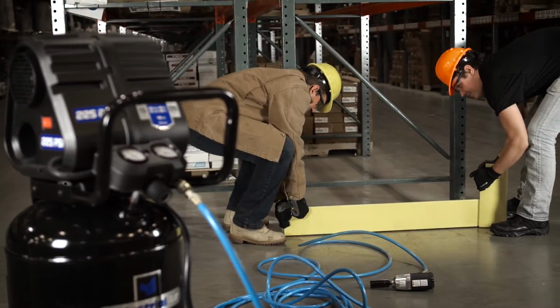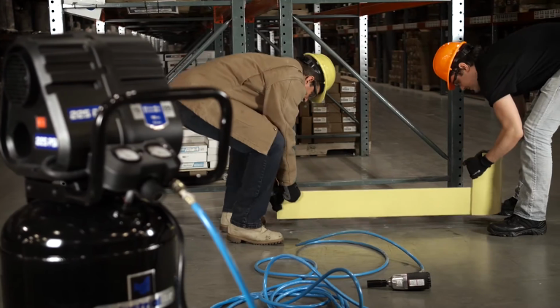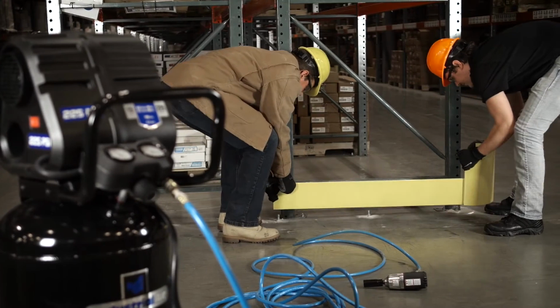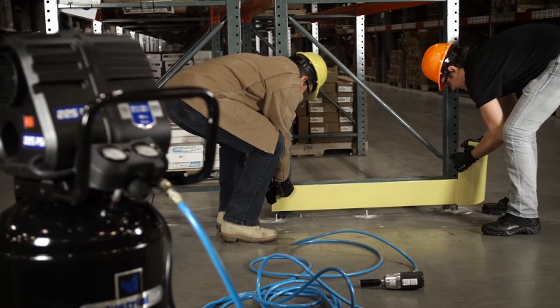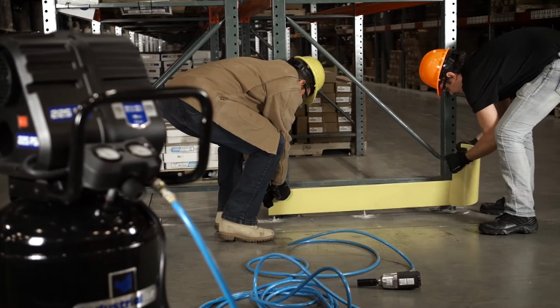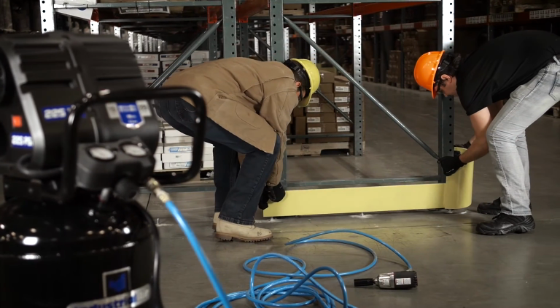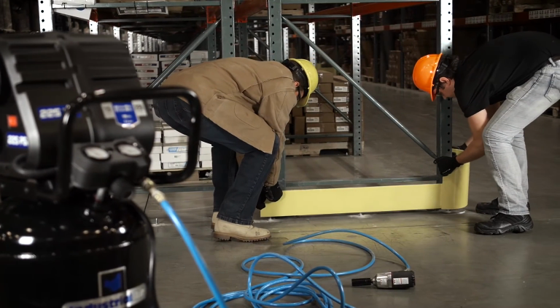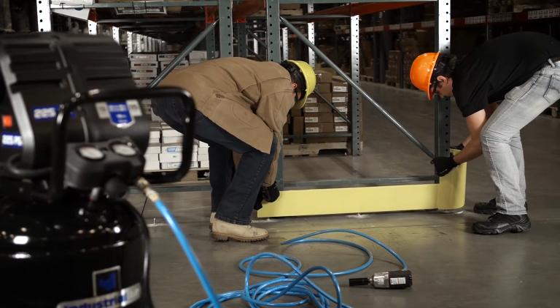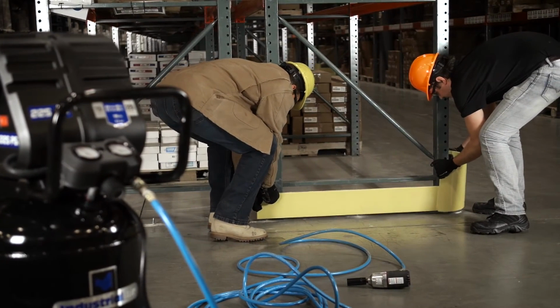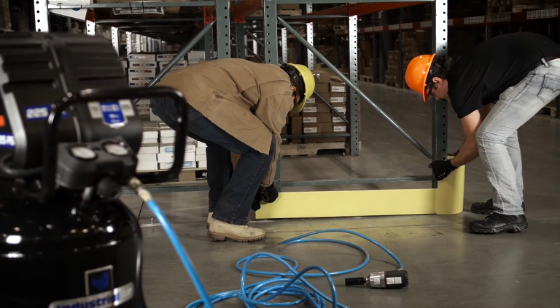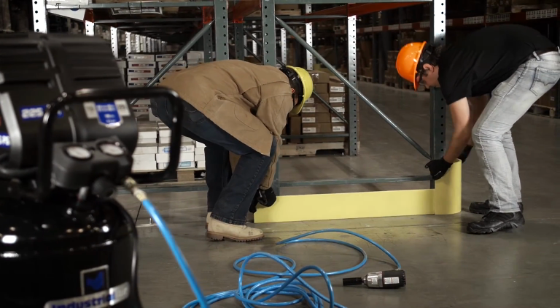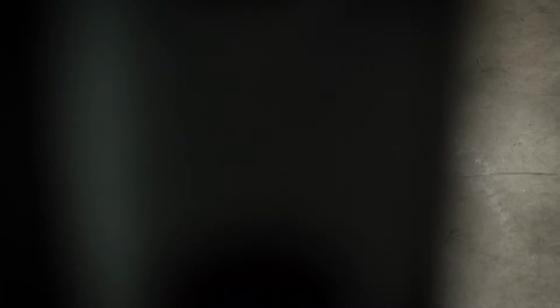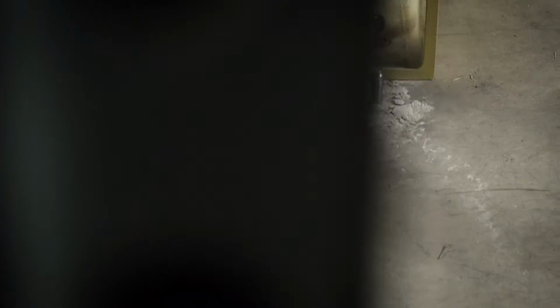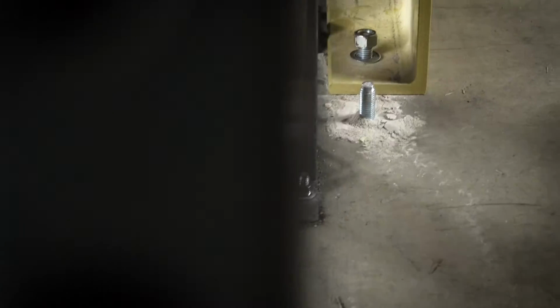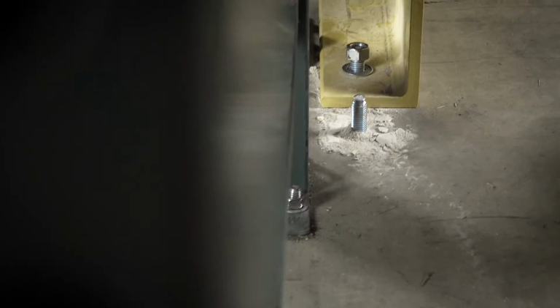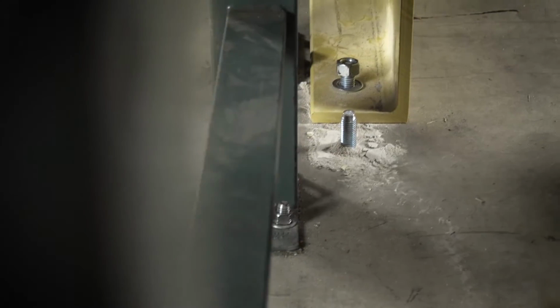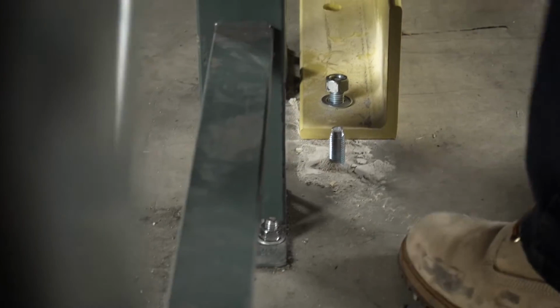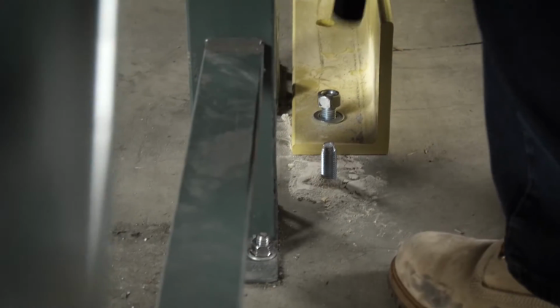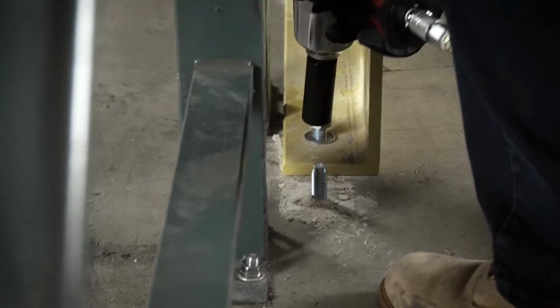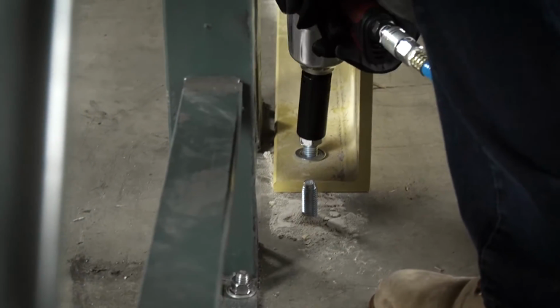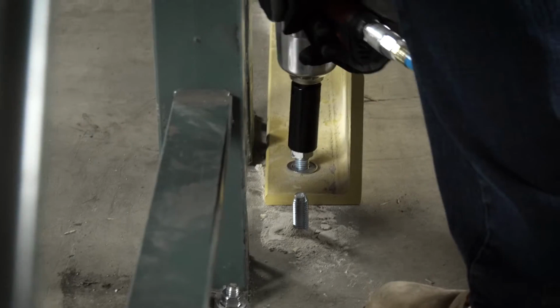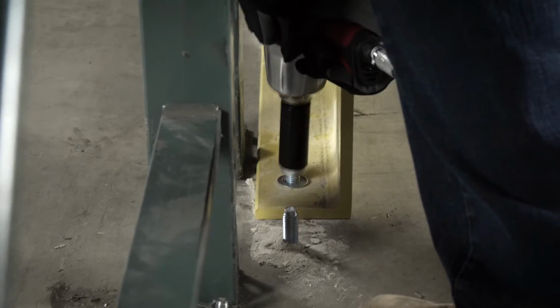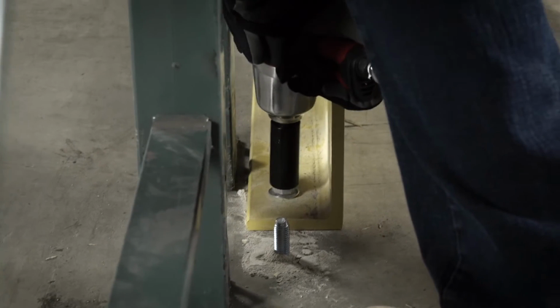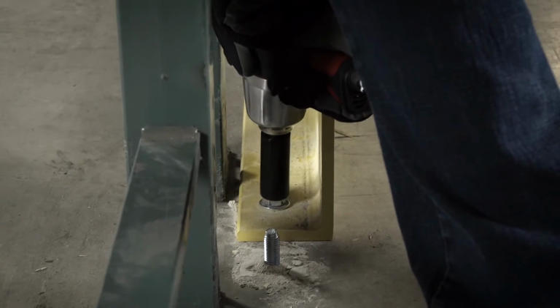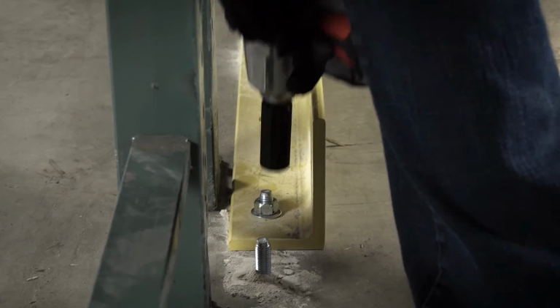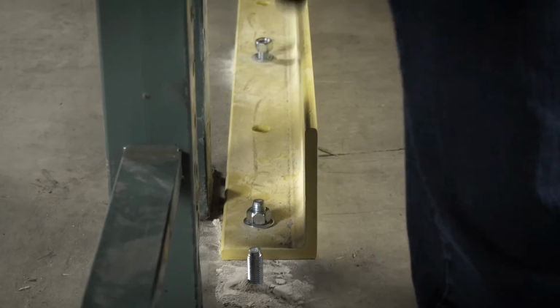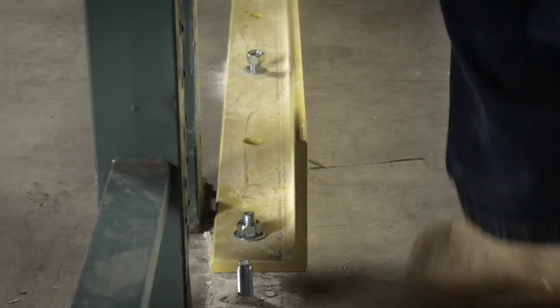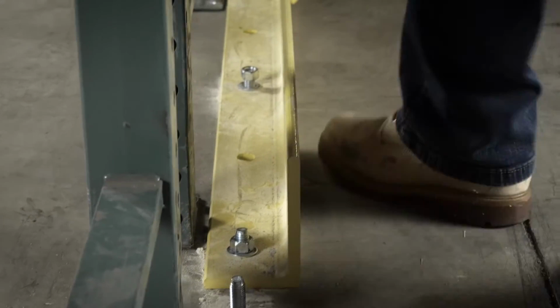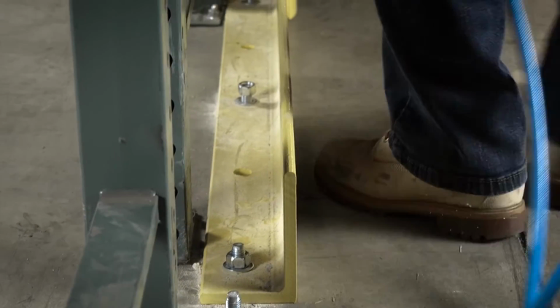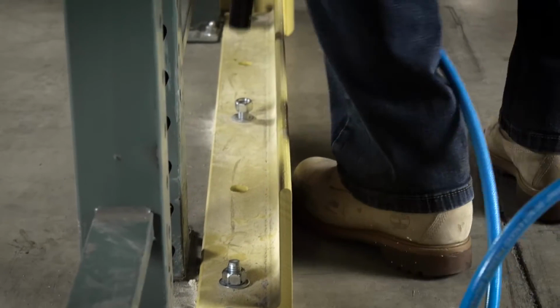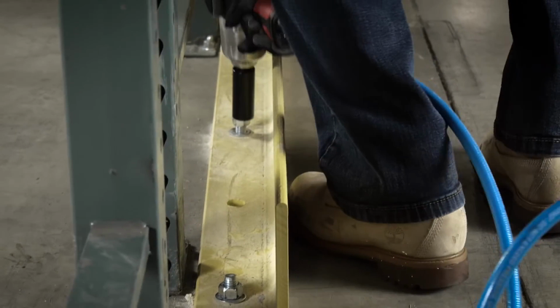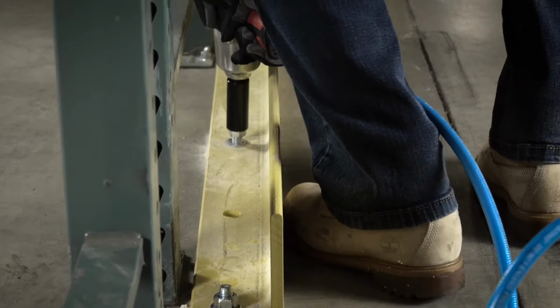And with the power and performance of a larger compressor in a smaller tank size, the ASME-certified 15-gallon tank meets all safety requirements.